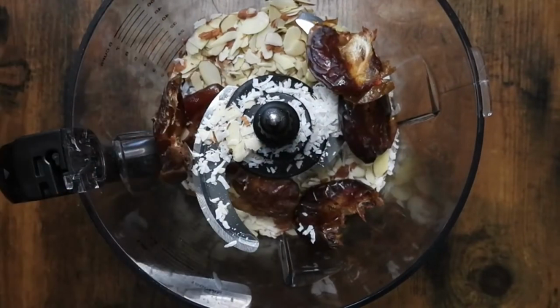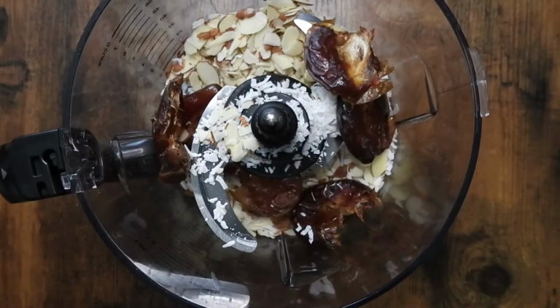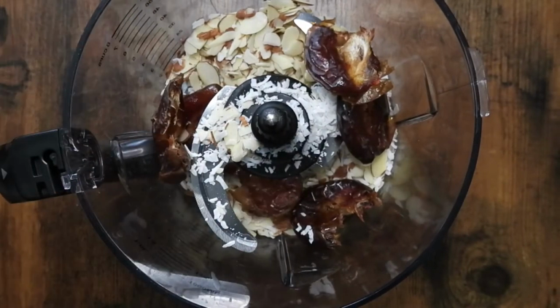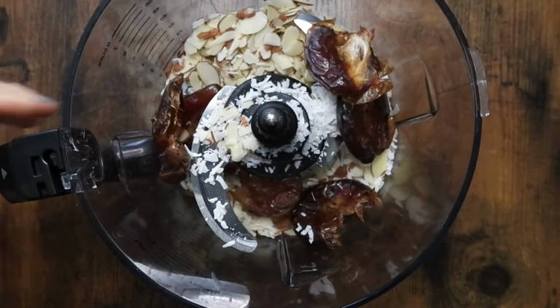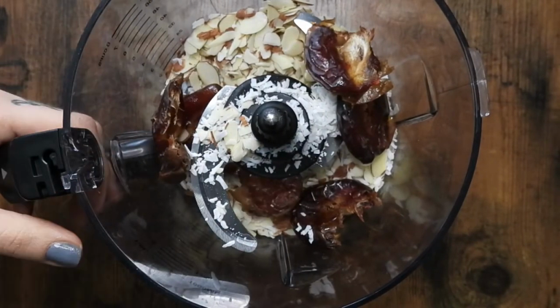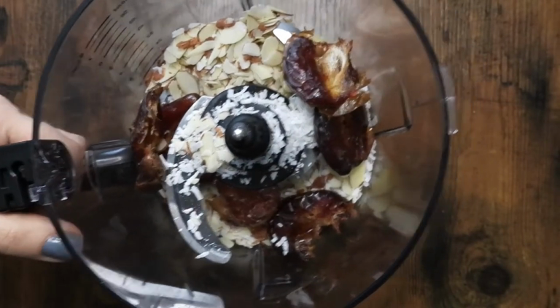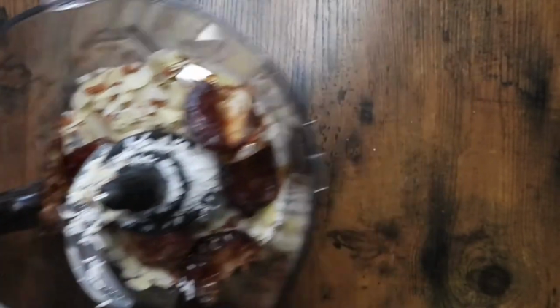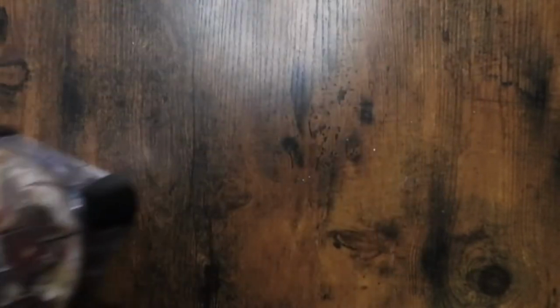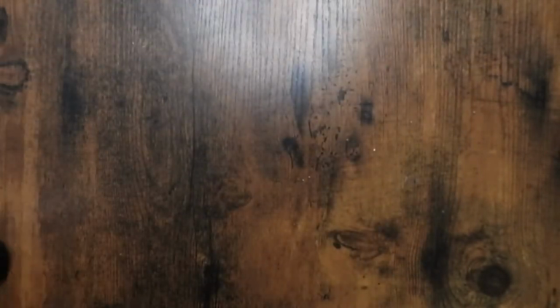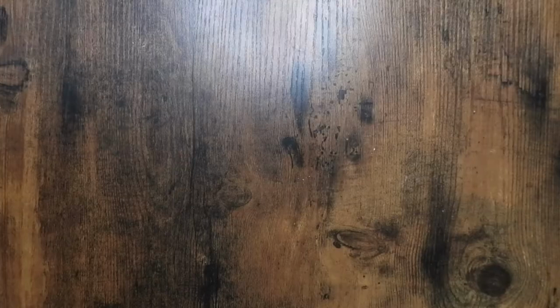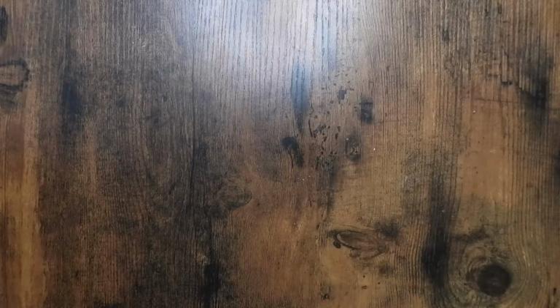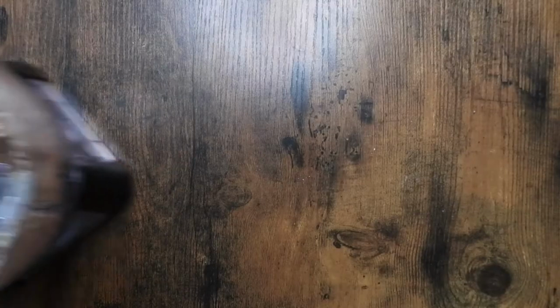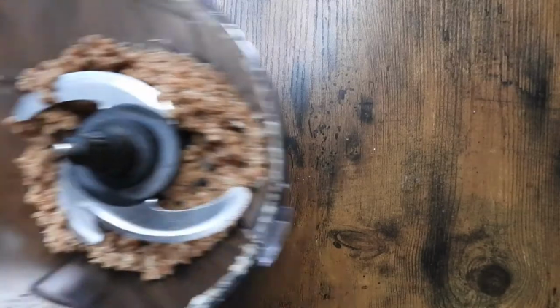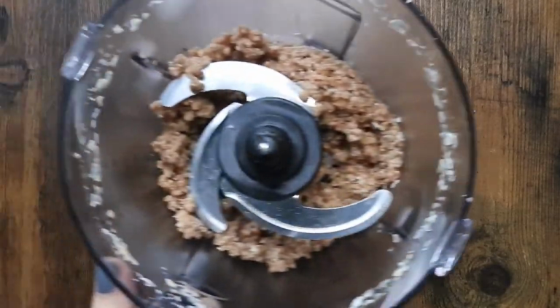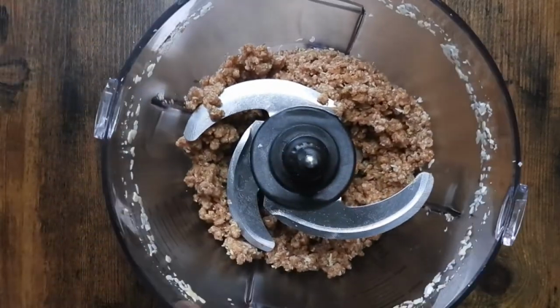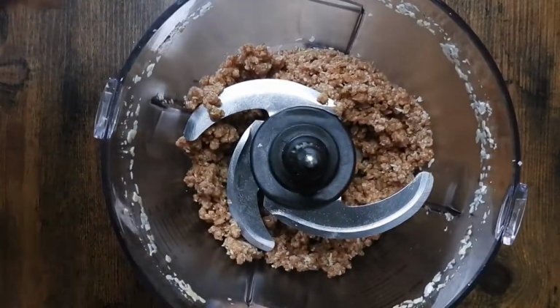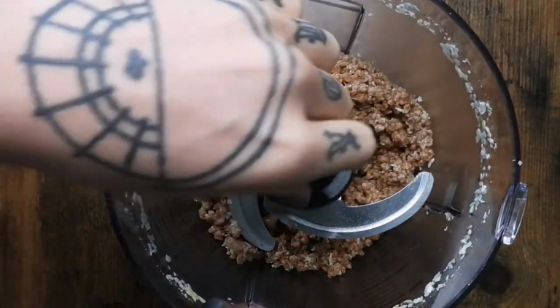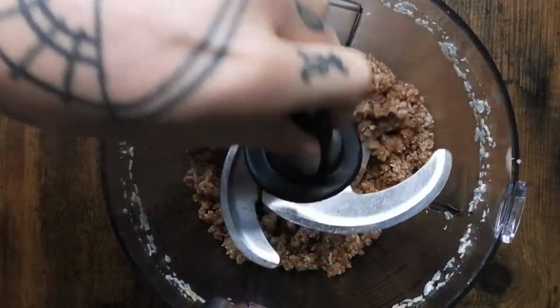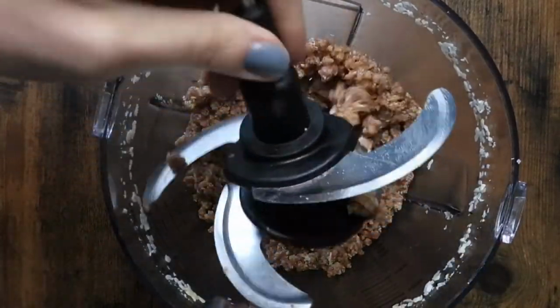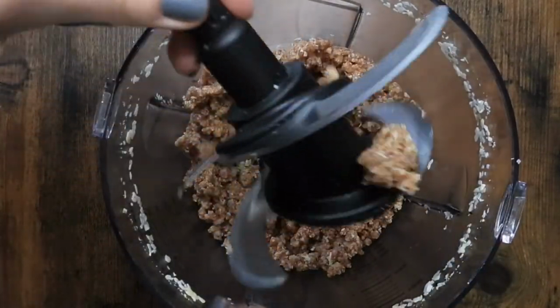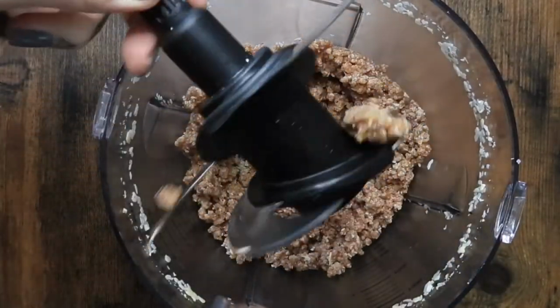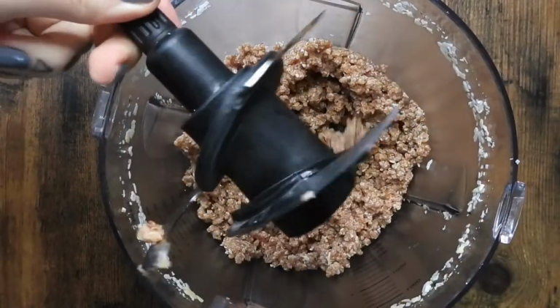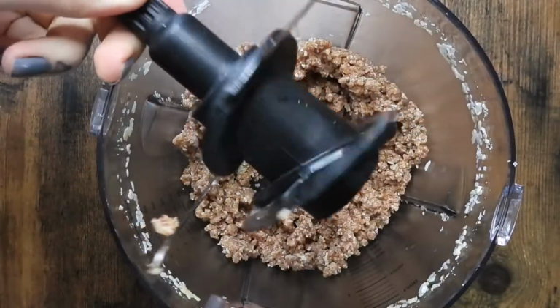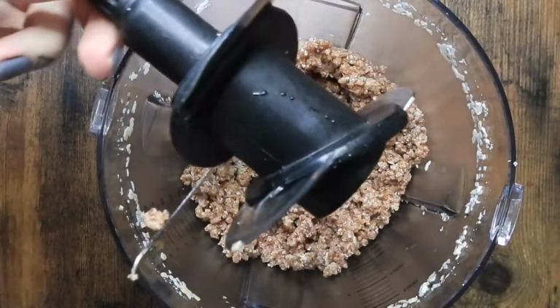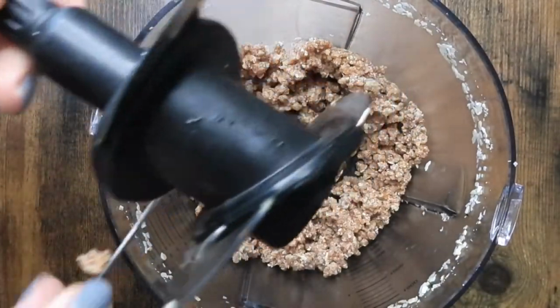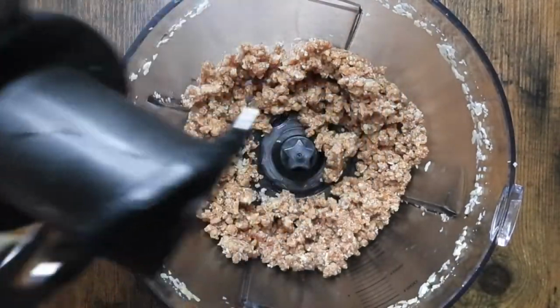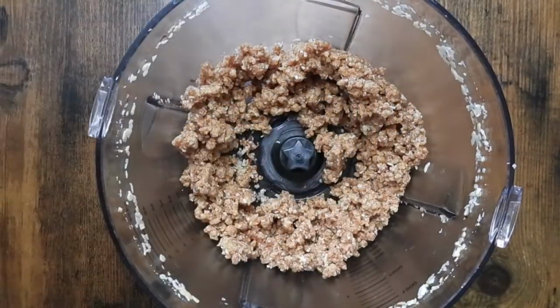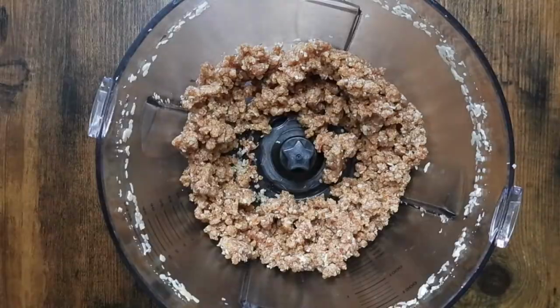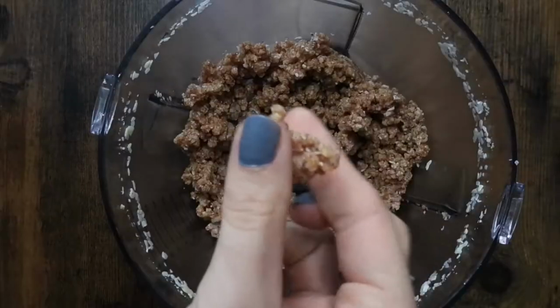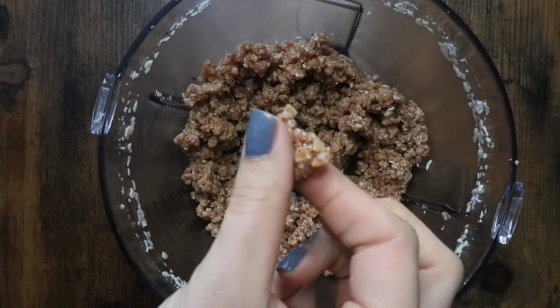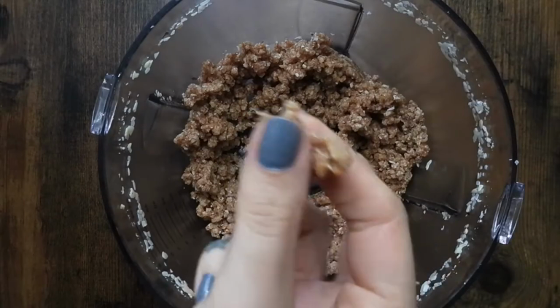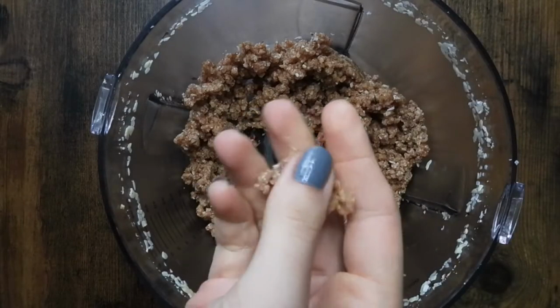I processed that until it became the perfect consistency. You want it to be sticky enough that it will hold a shape. If it's not, you can add some maple syrup to it.